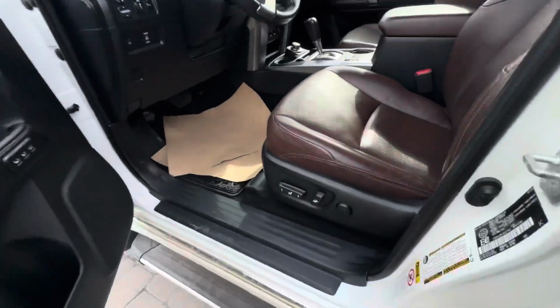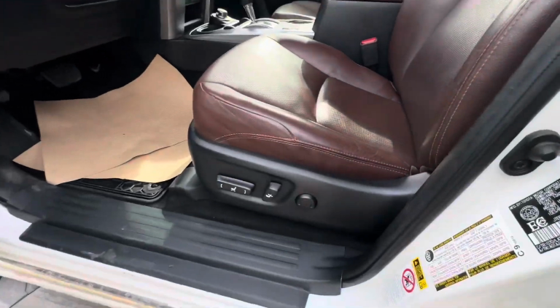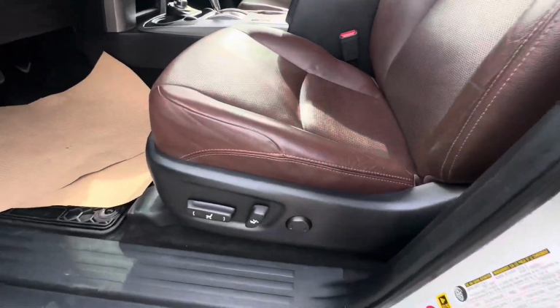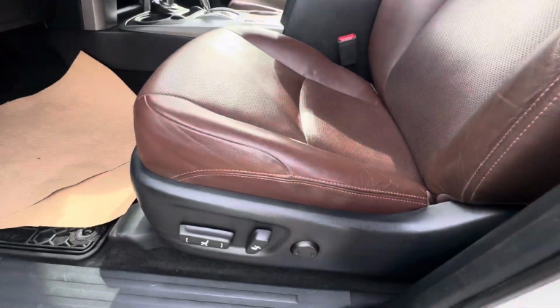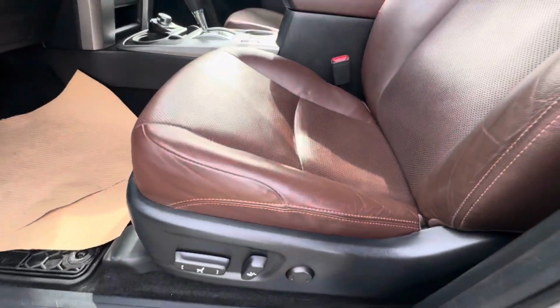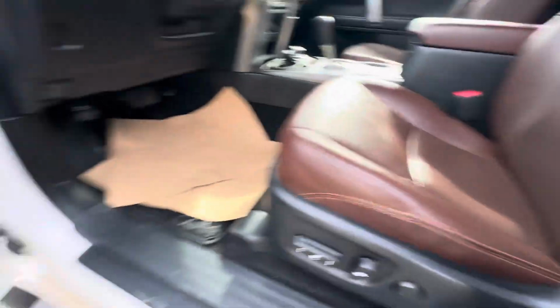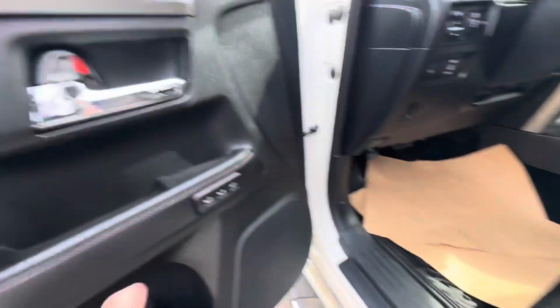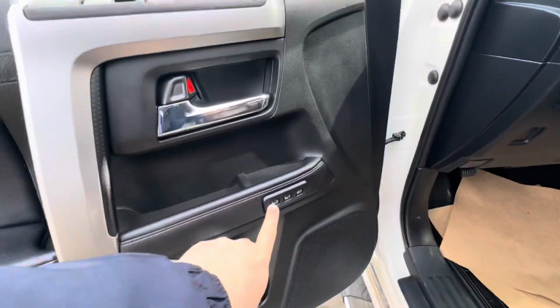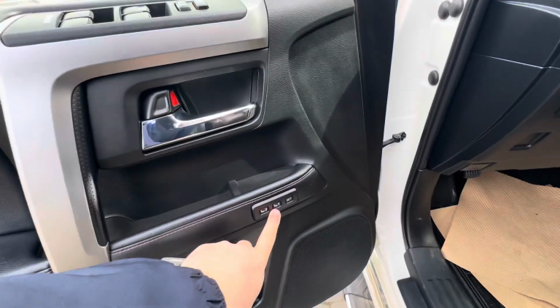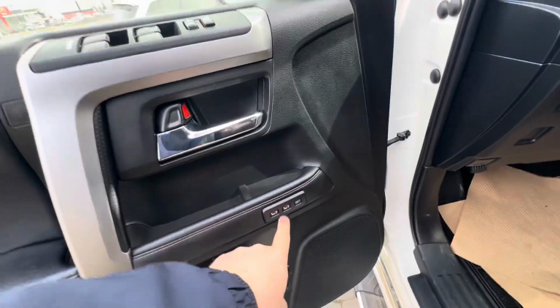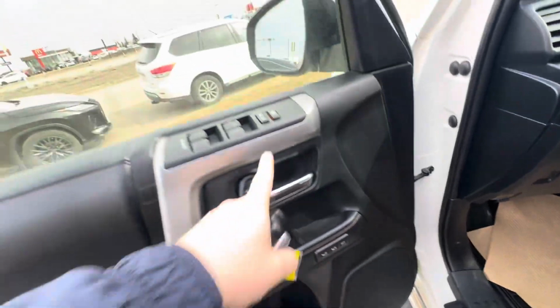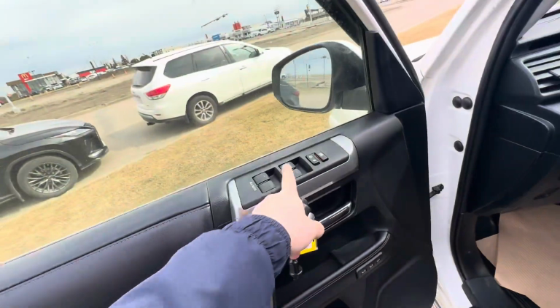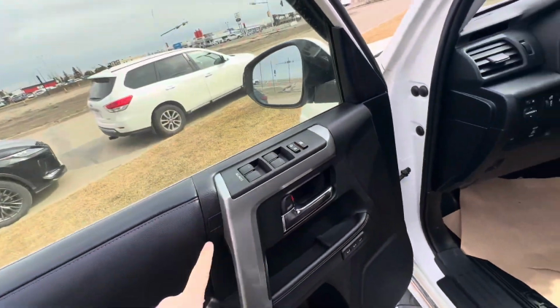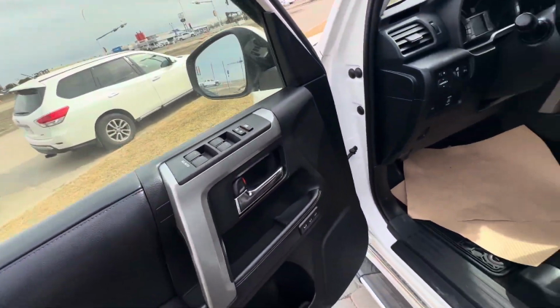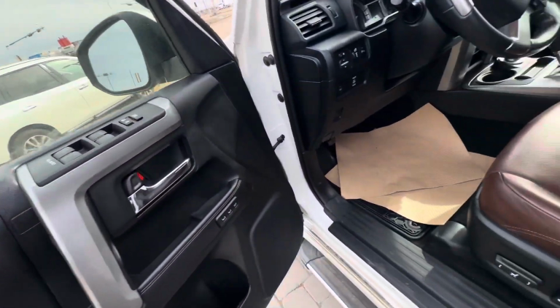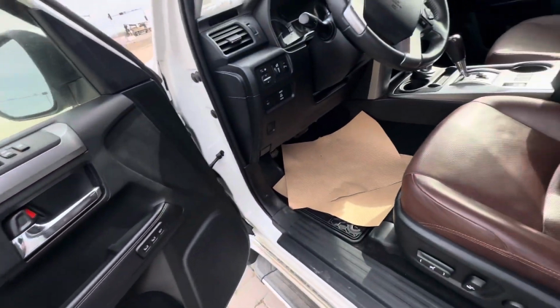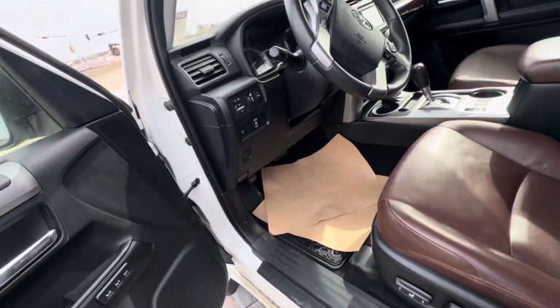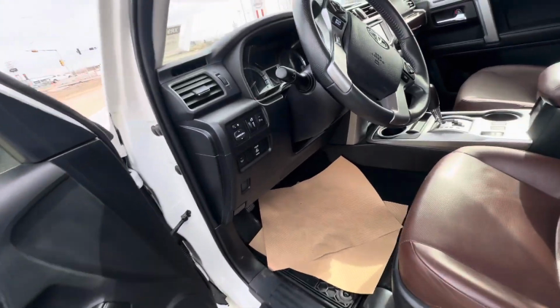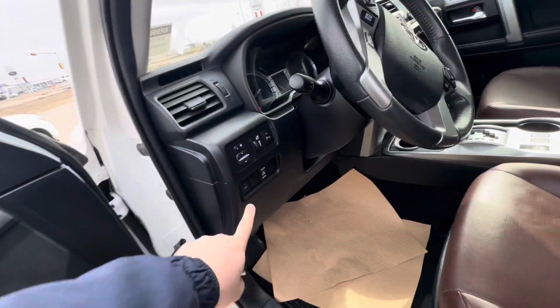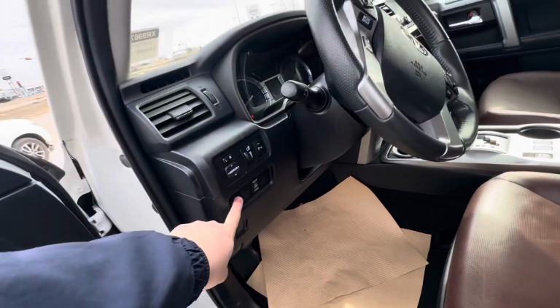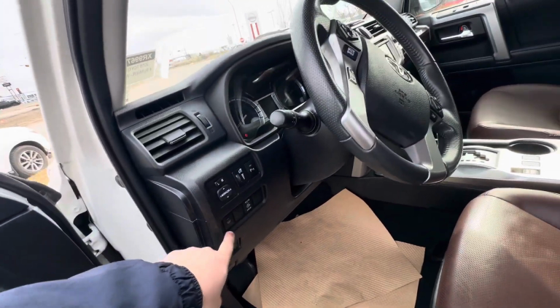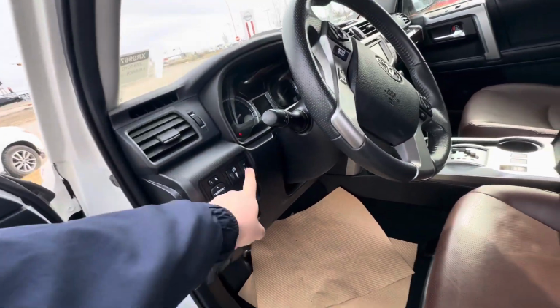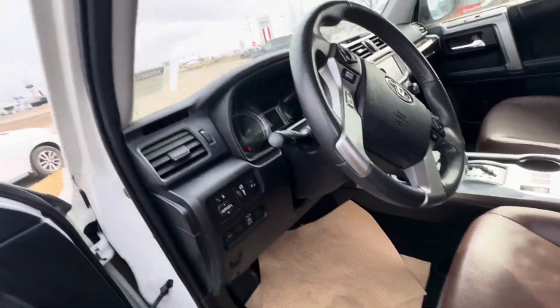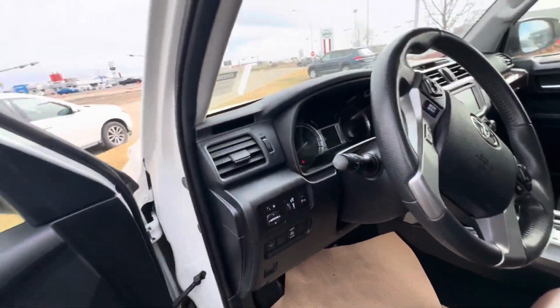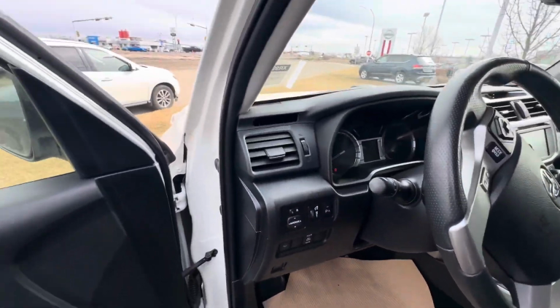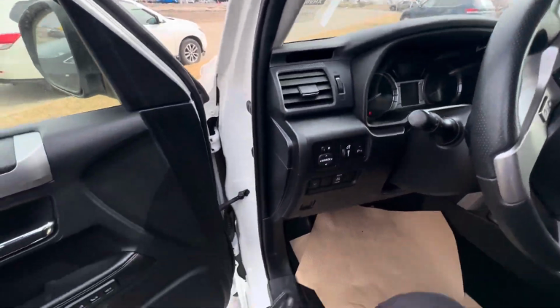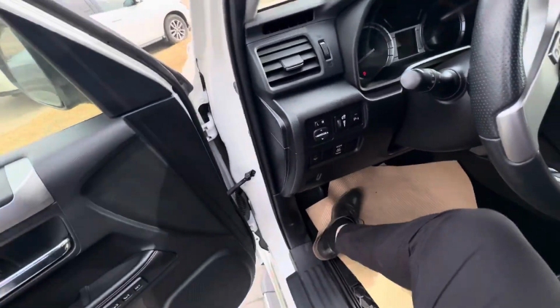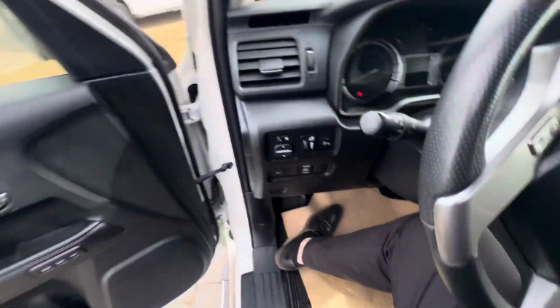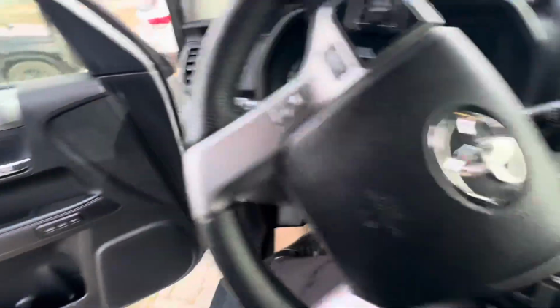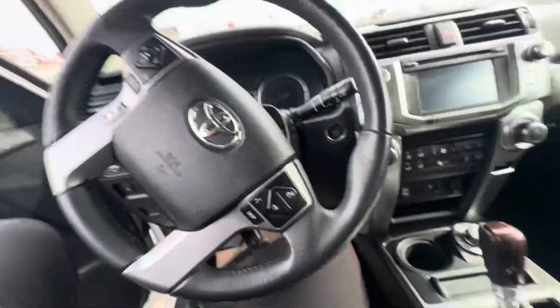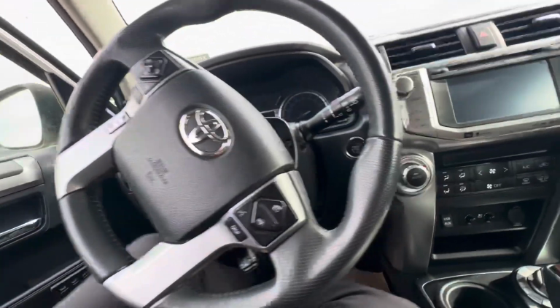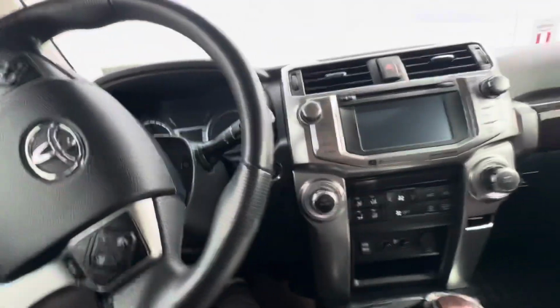Hopping in, the seat is power here with two different seat memories. All your auto windows are here too. Windshield wiper de-icer and front parking sensors — you can turn them on and off right from there.